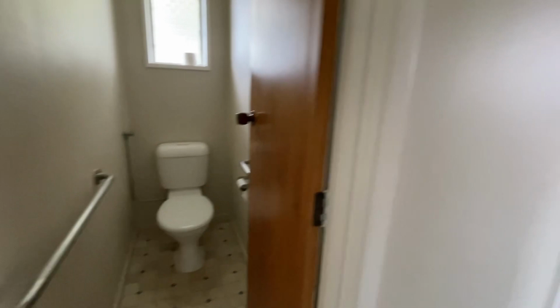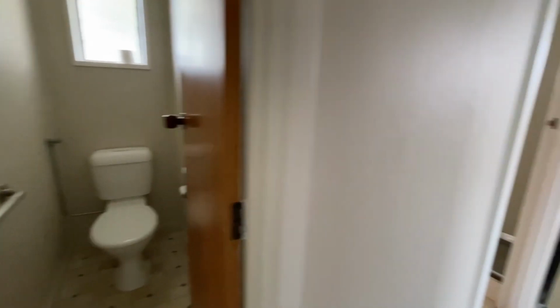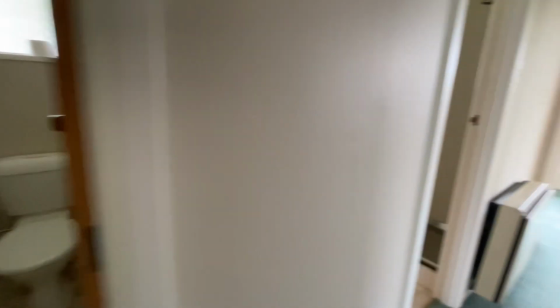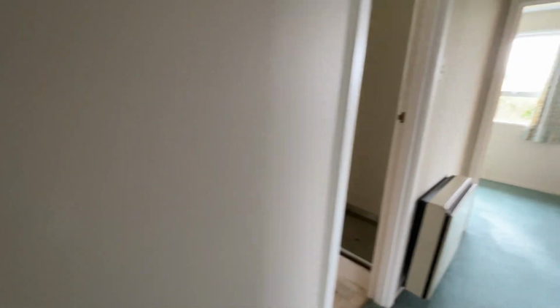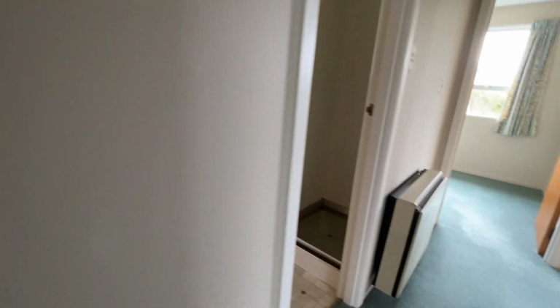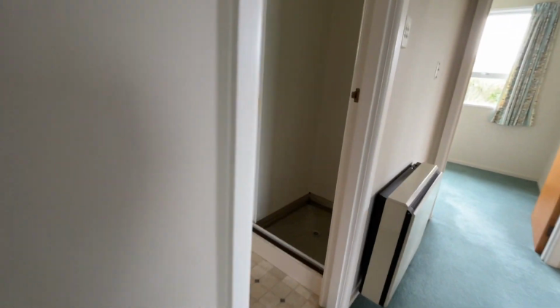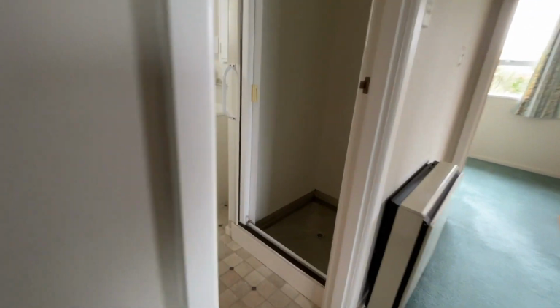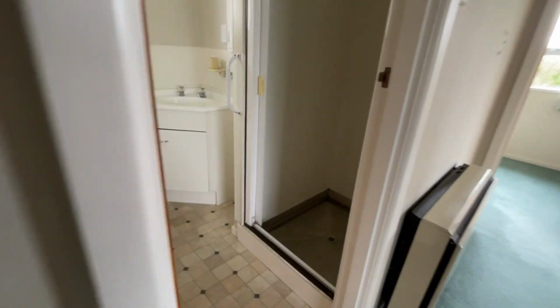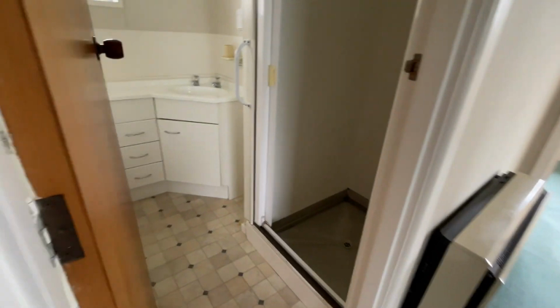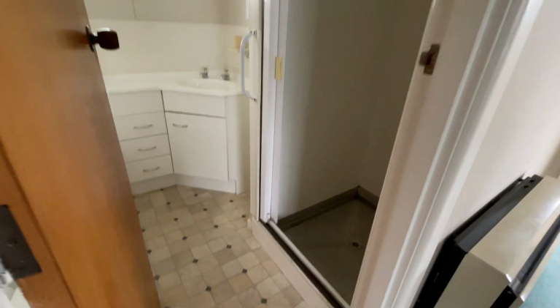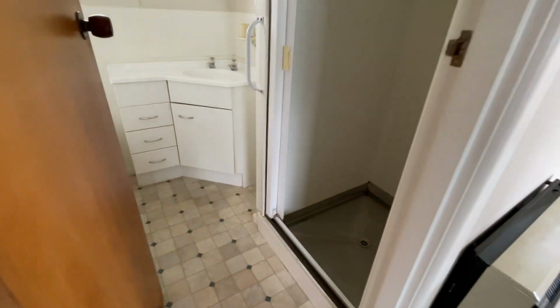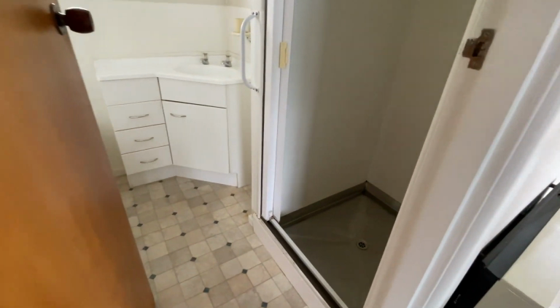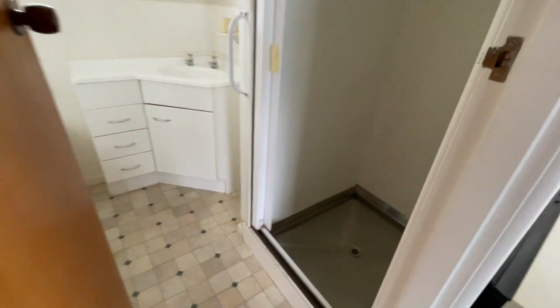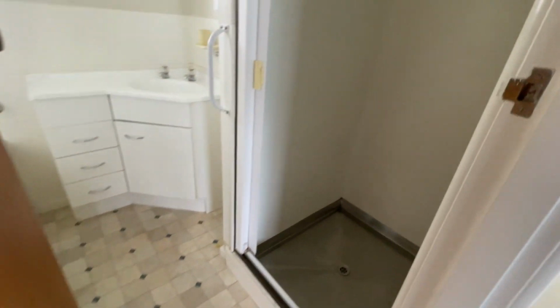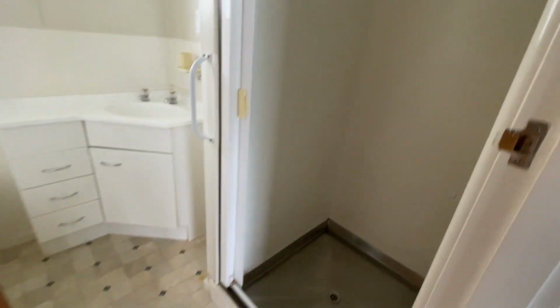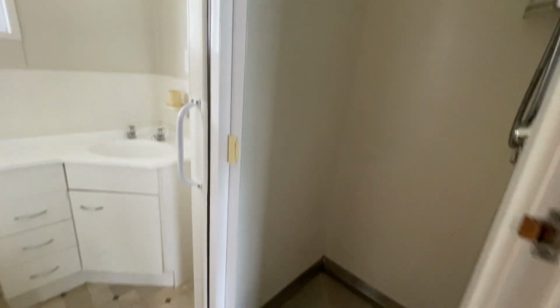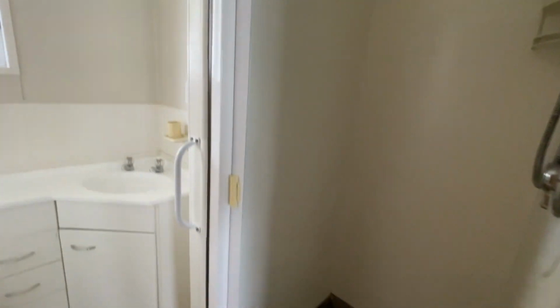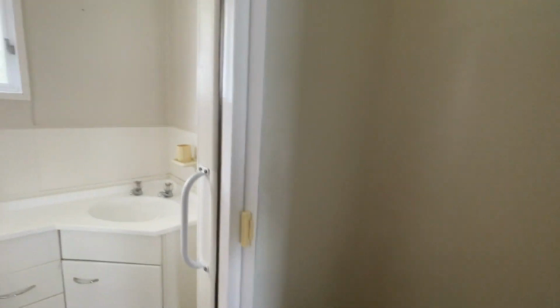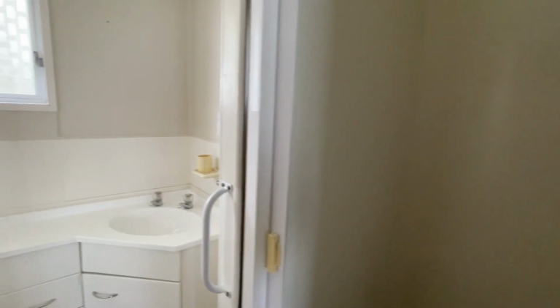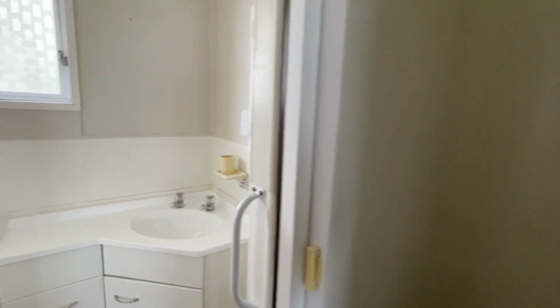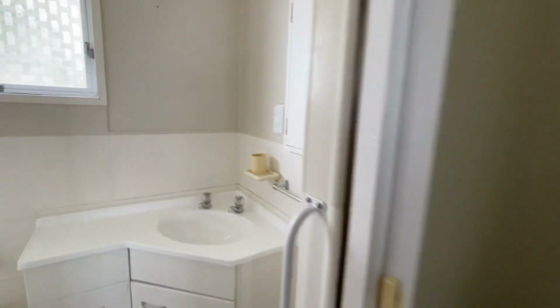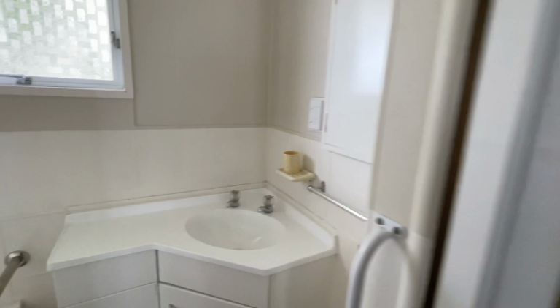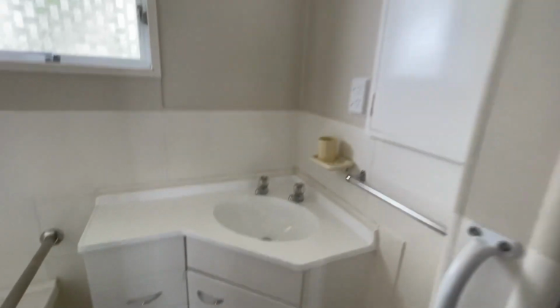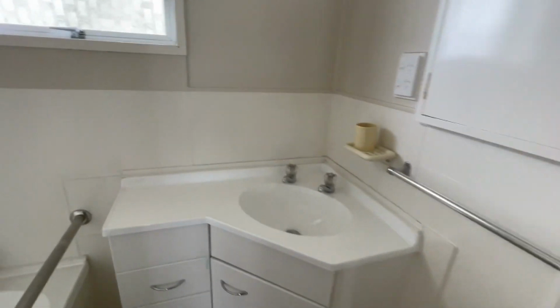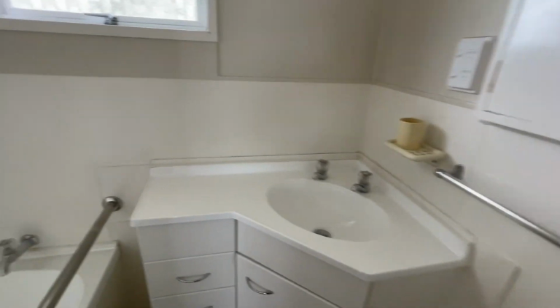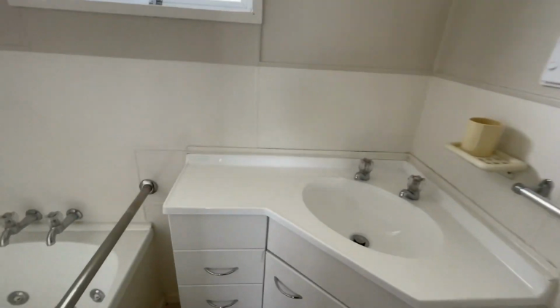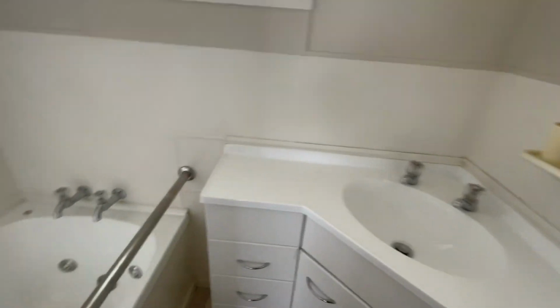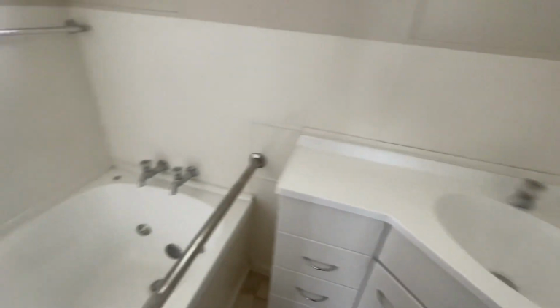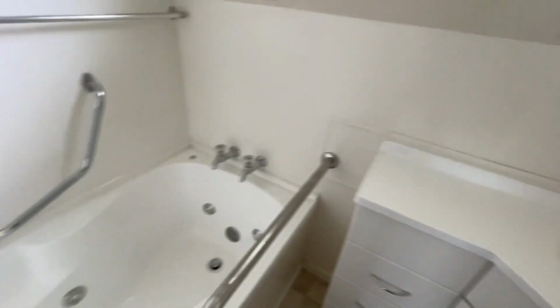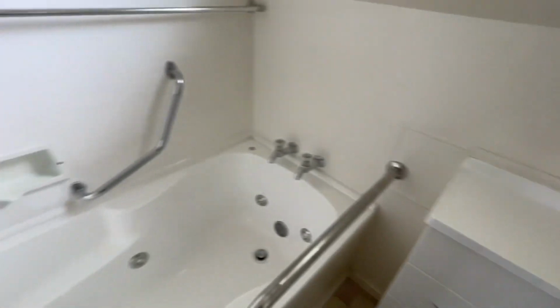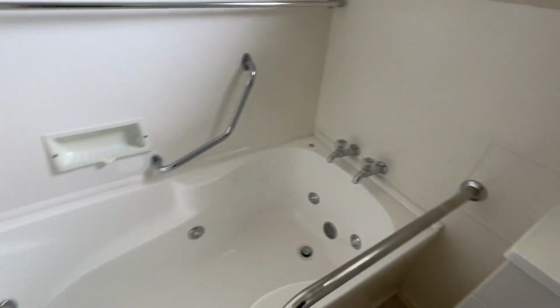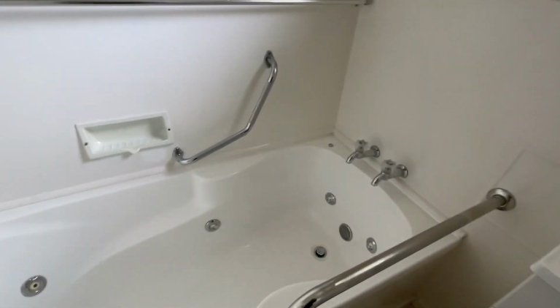Toilet and bathroom — there's a shower, bath, and basin.